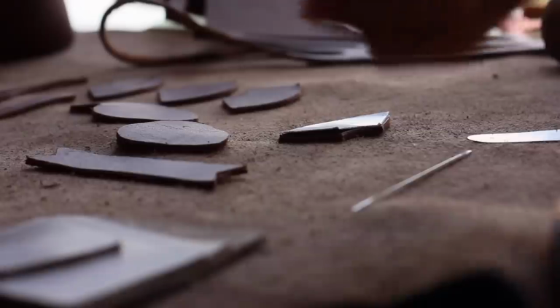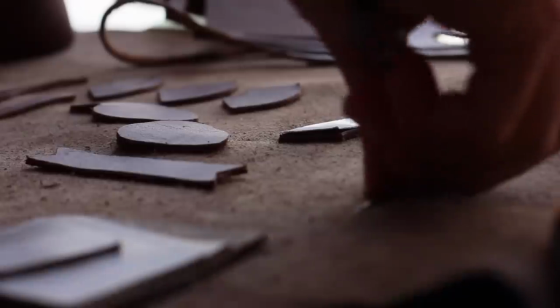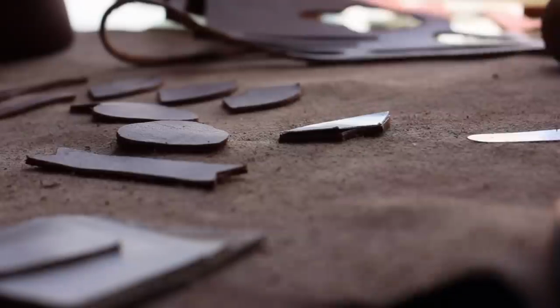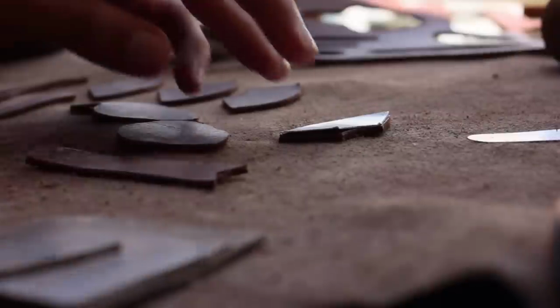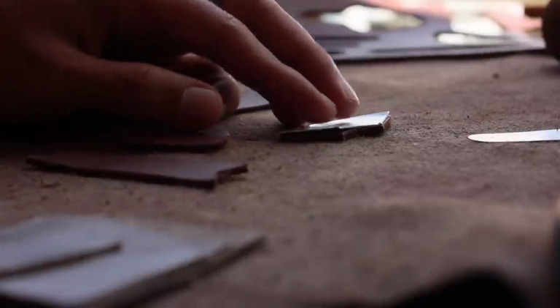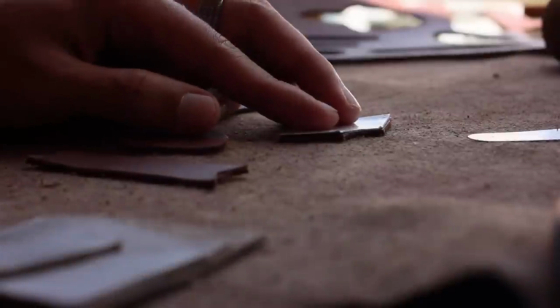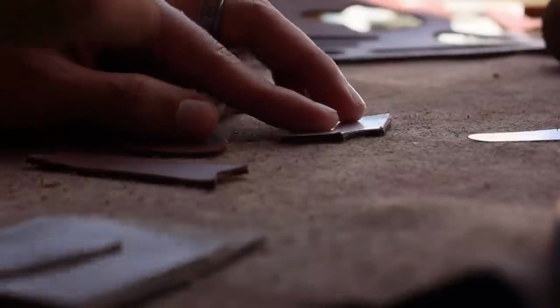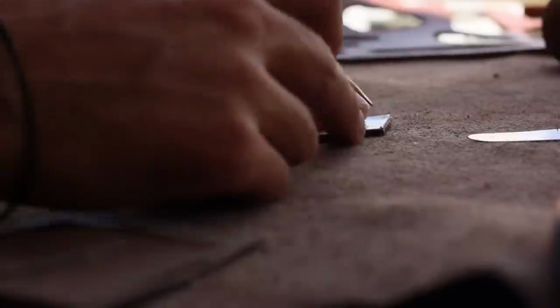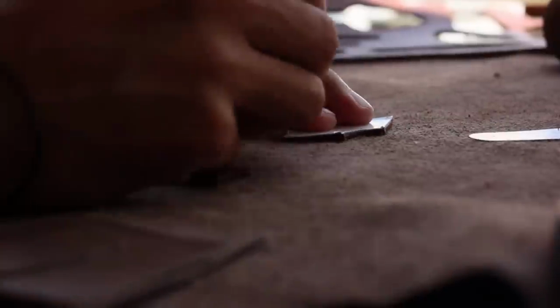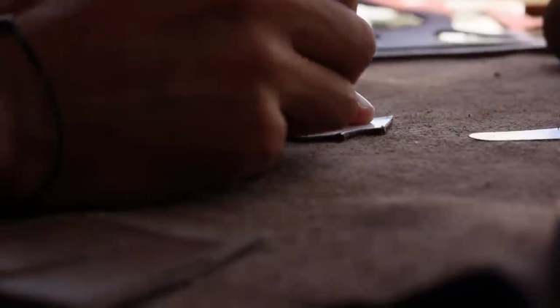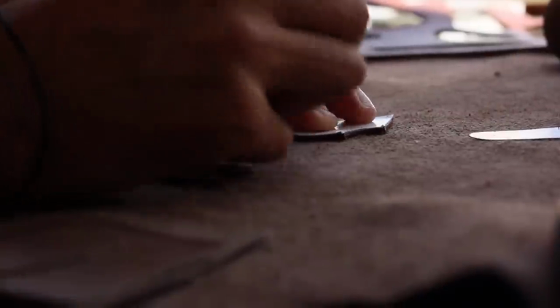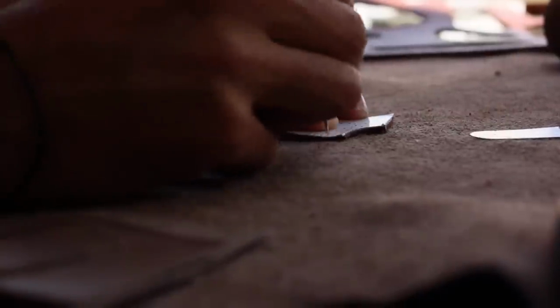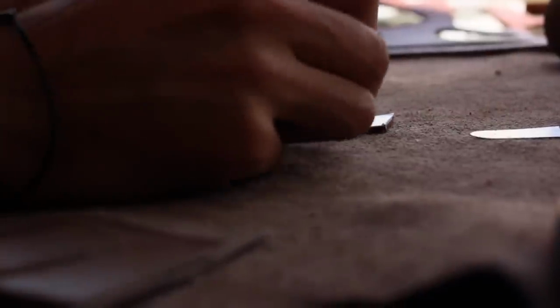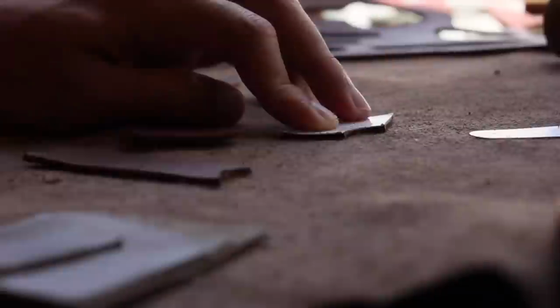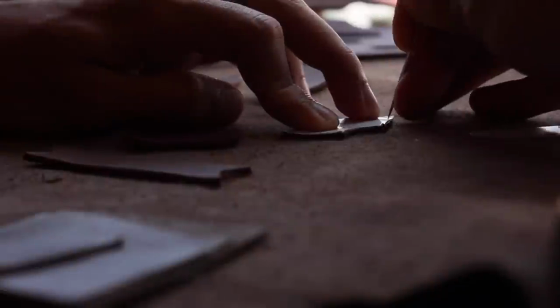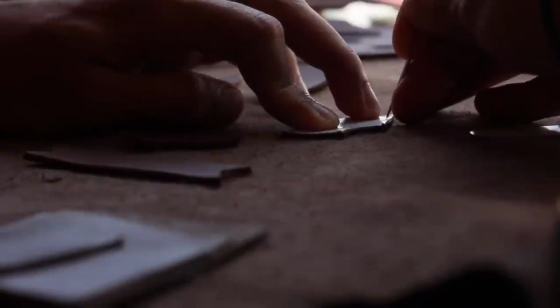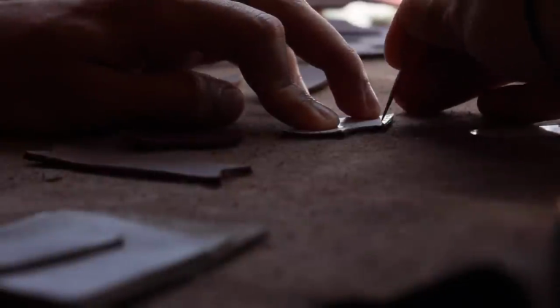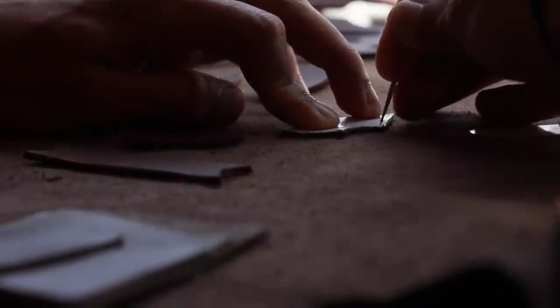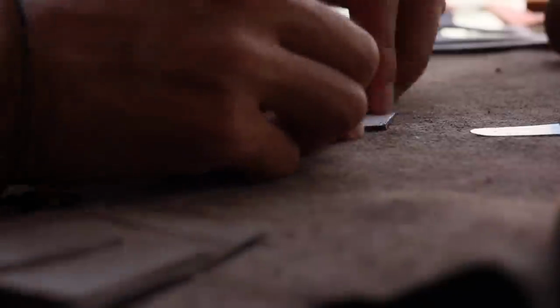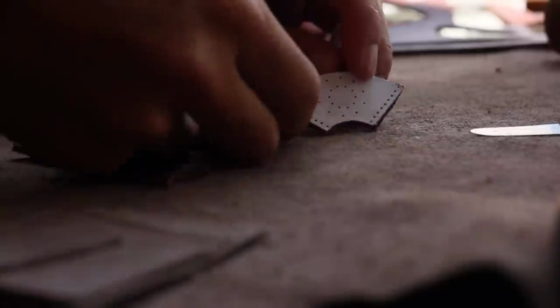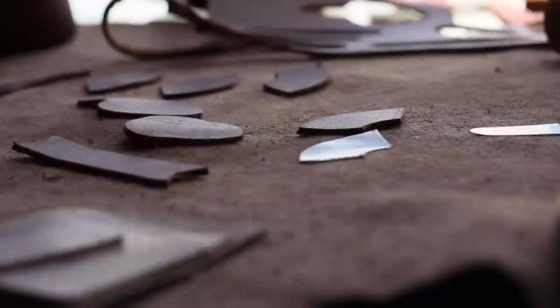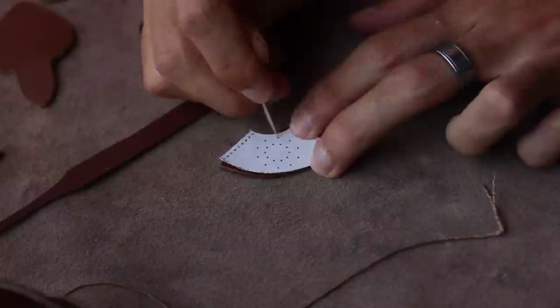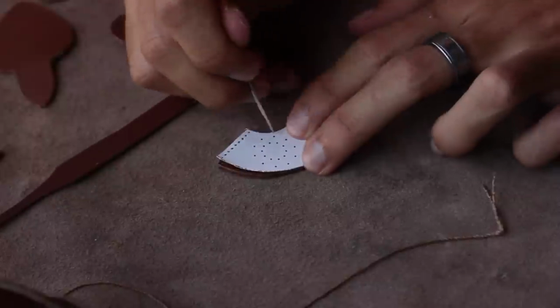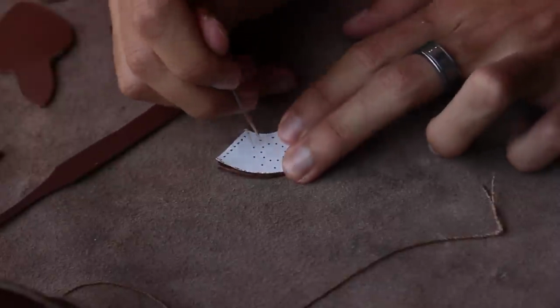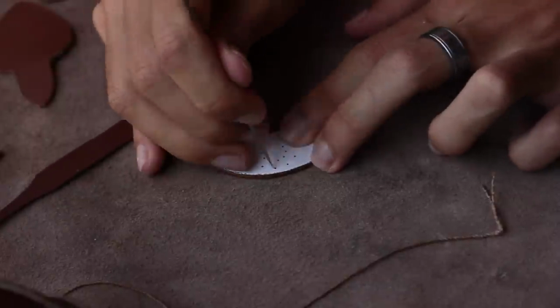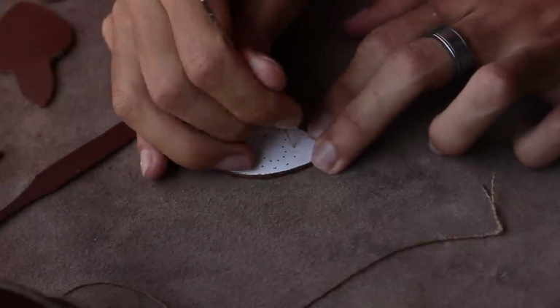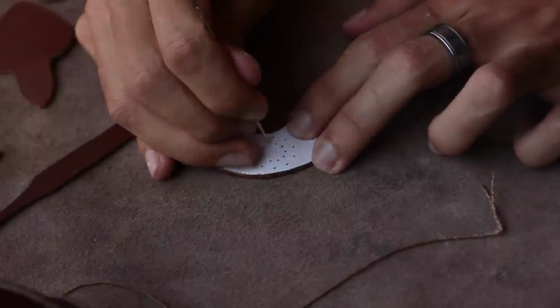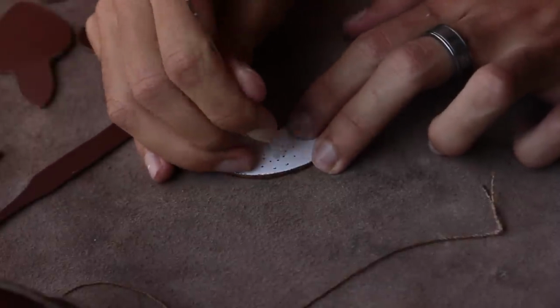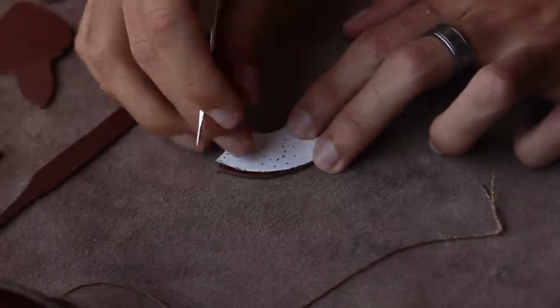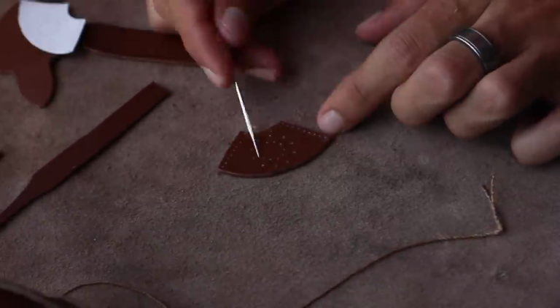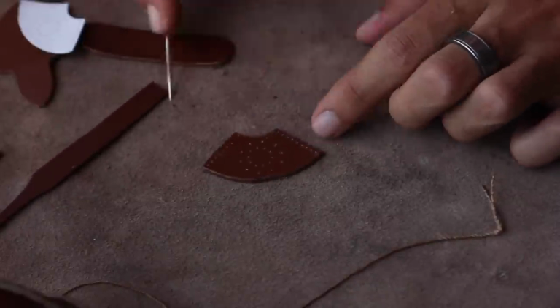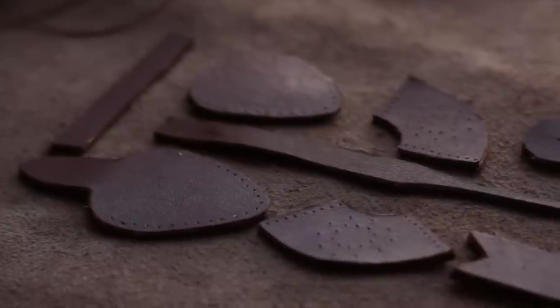If you forgot to mark the stitching holes during the scoring process you can go ahead and do that now. Once you're finished we'll be done with the prep process and we can move on to our first and biggest project.